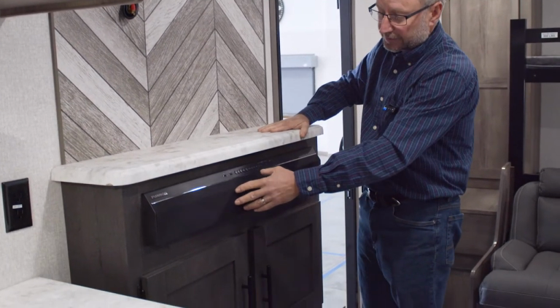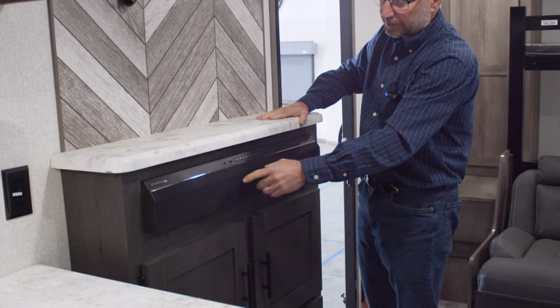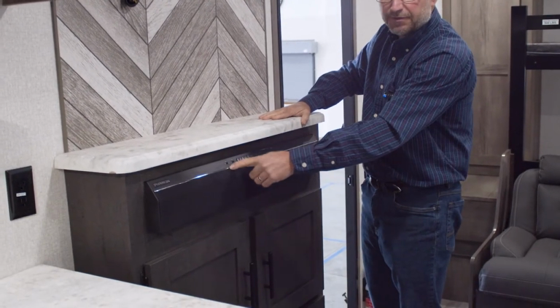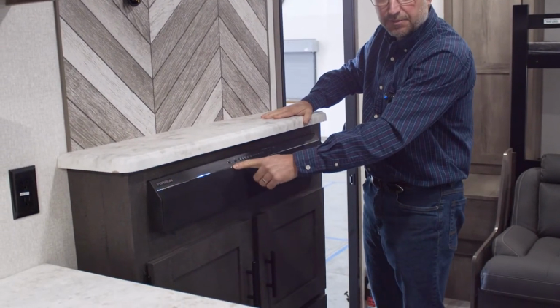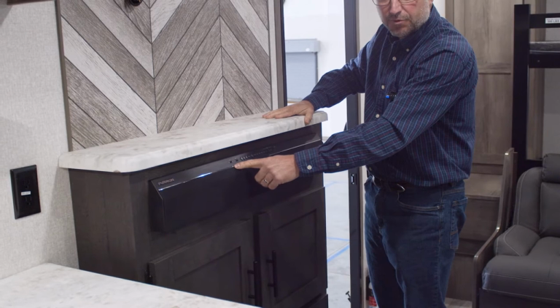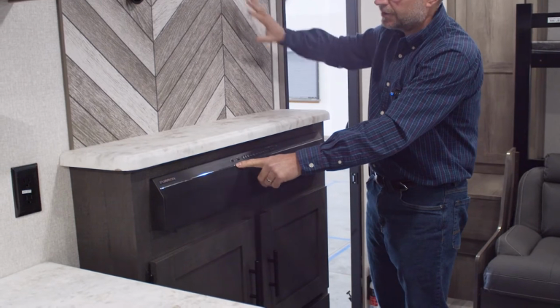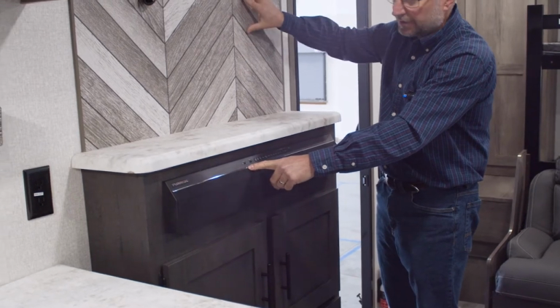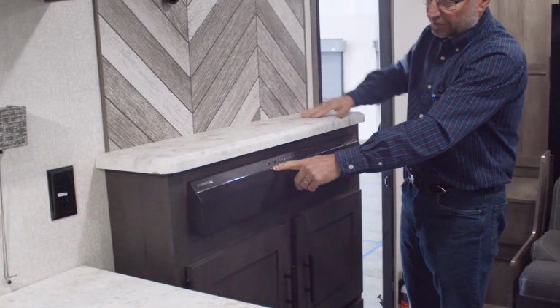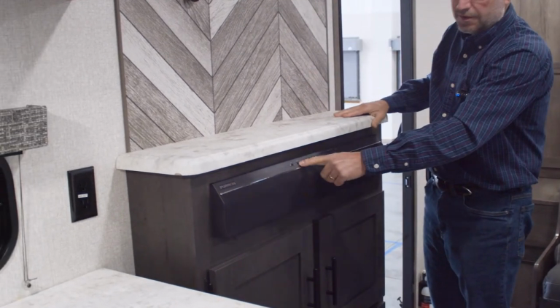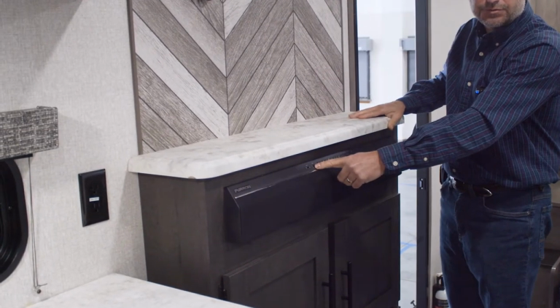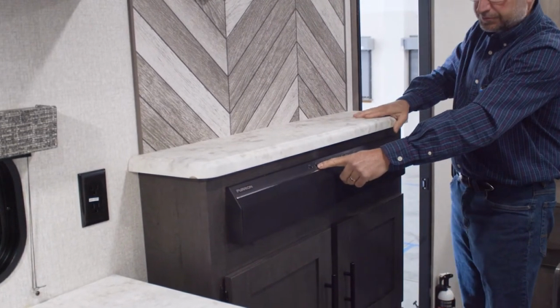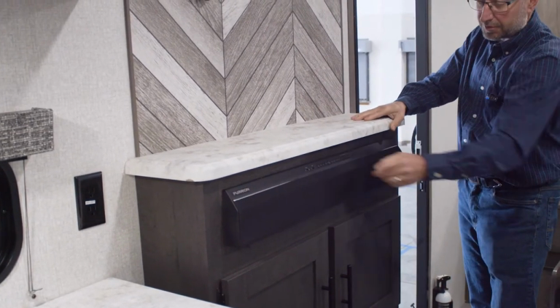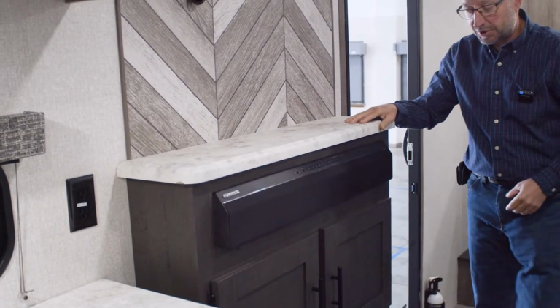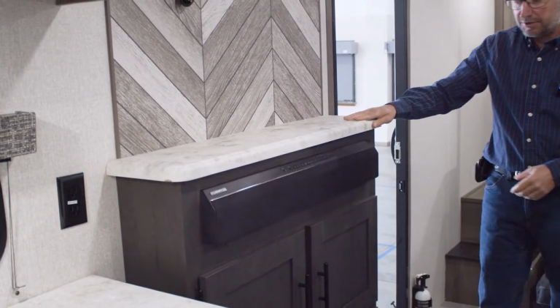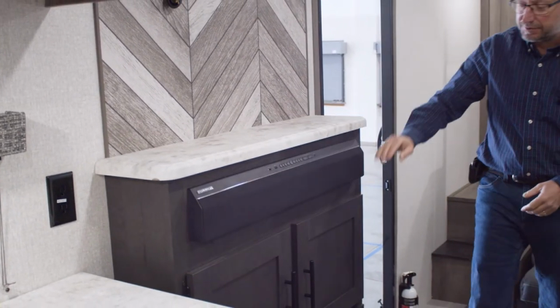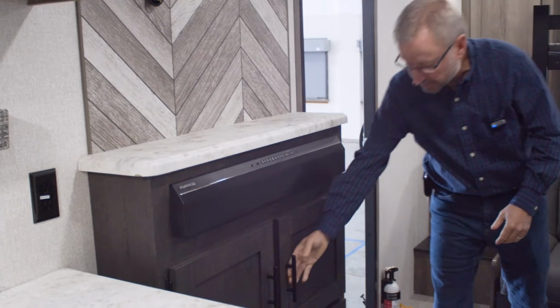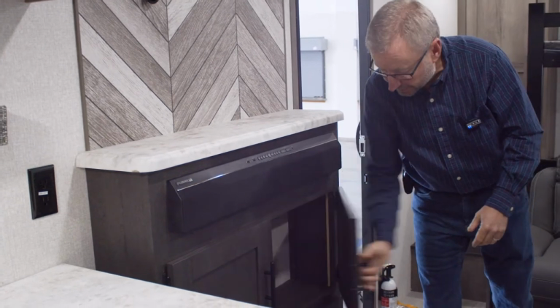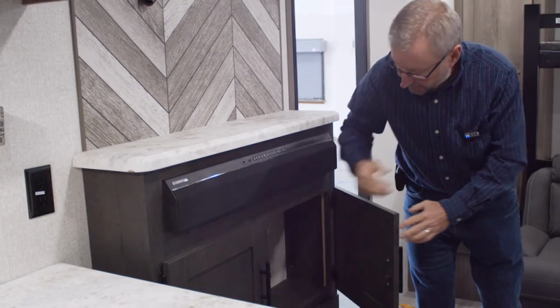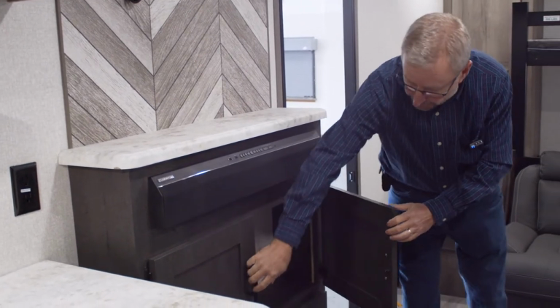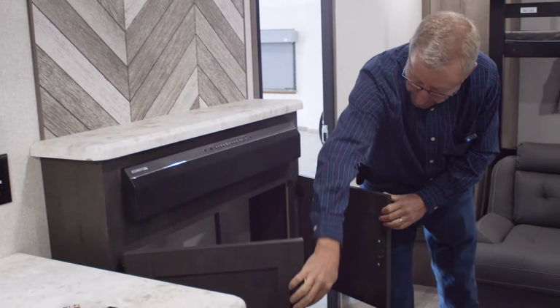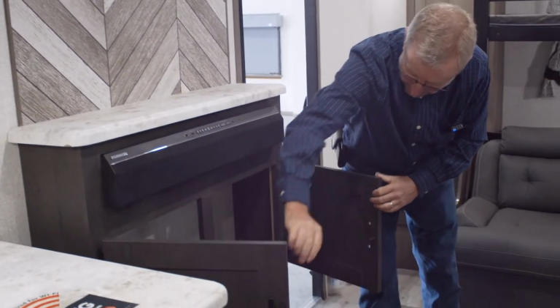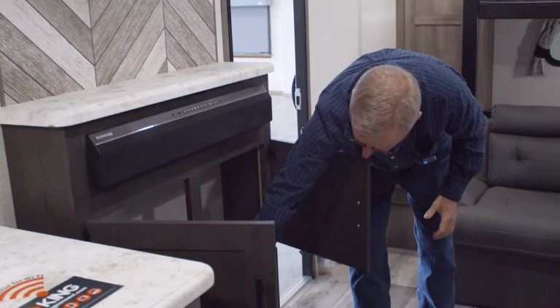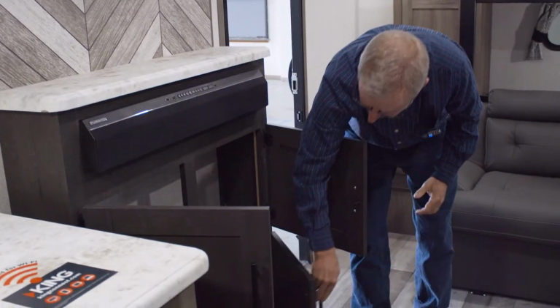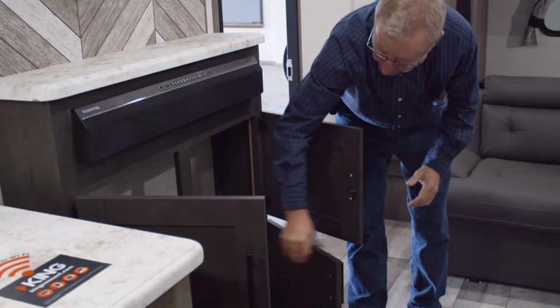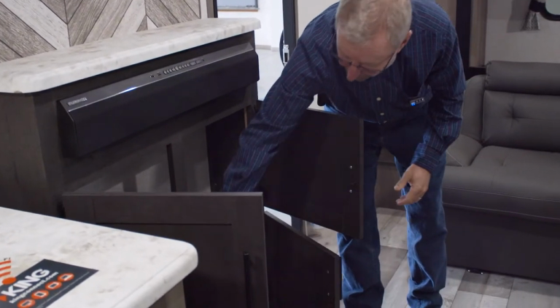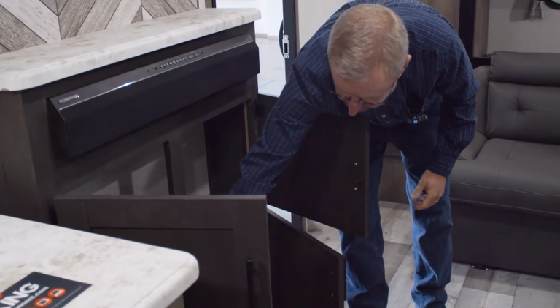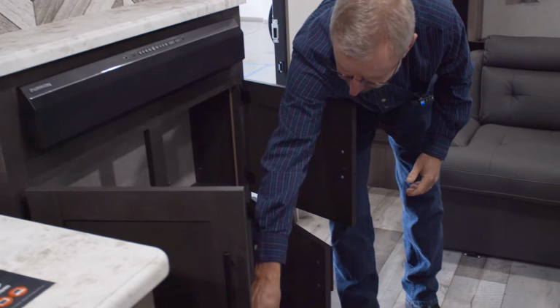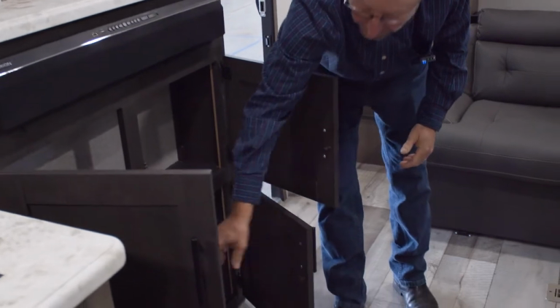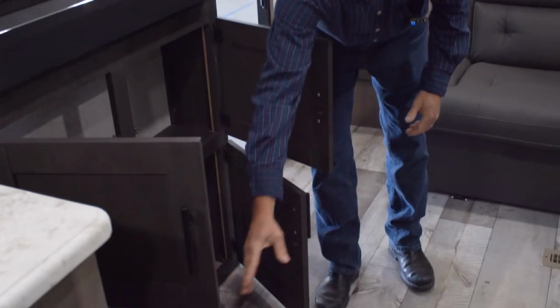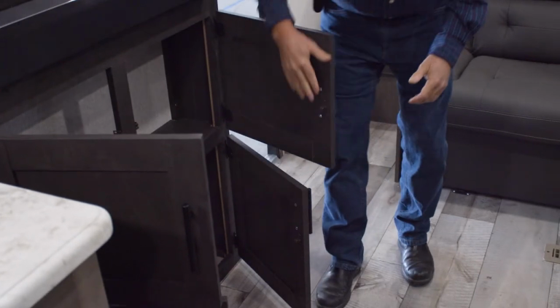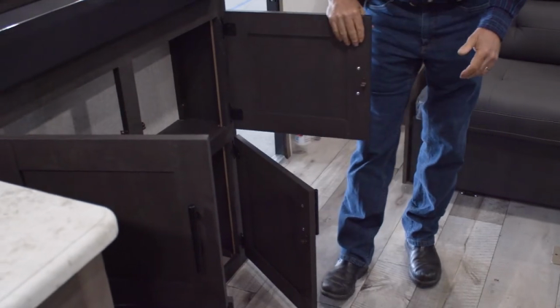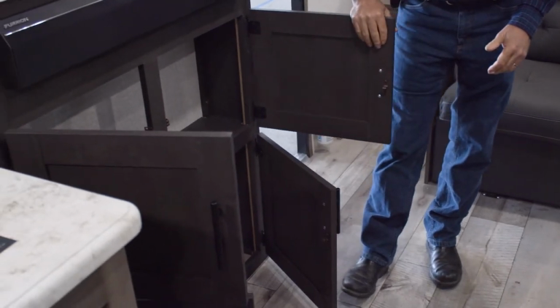The sound bar does have an HDMI port so you can hook your TV into it, and also a USB port for charging any devices. Down underneath, we have four cabinet doors with storage inside.